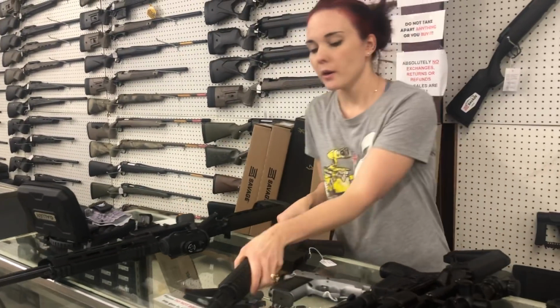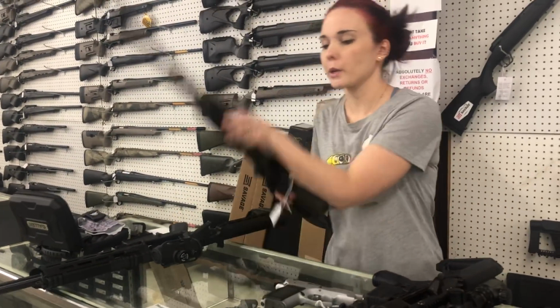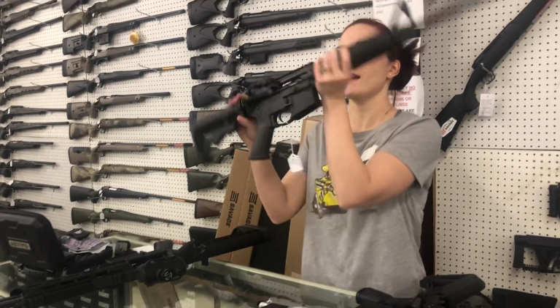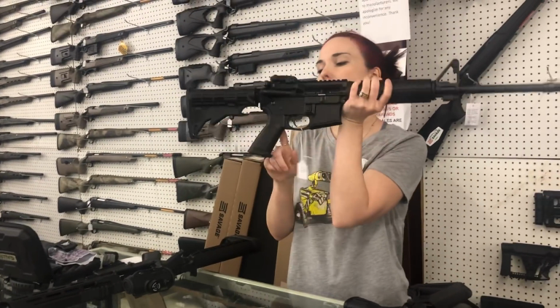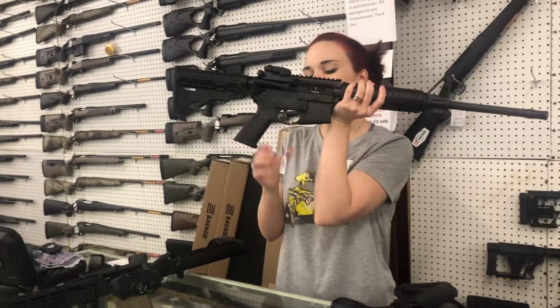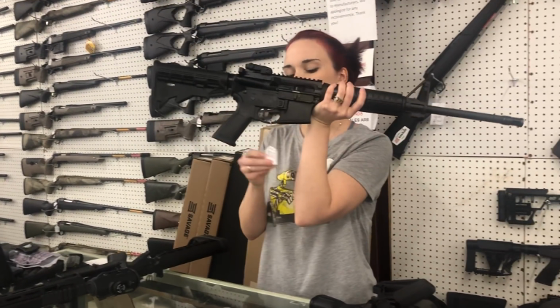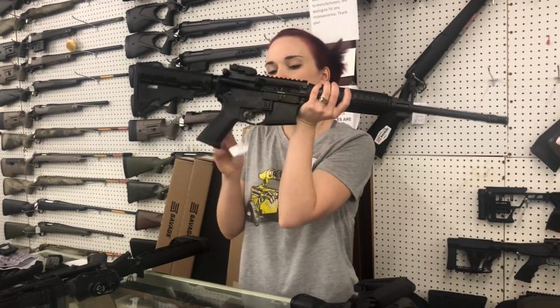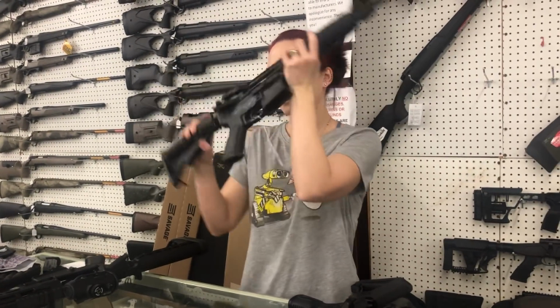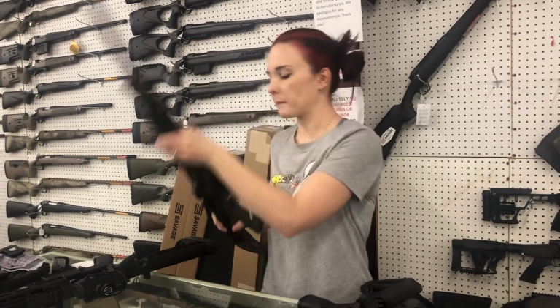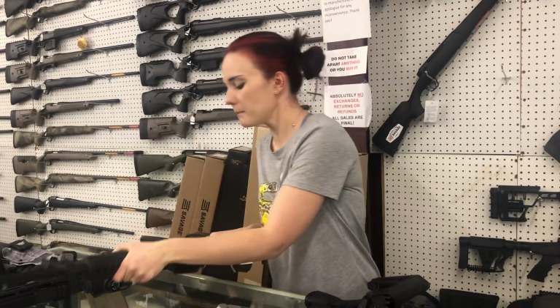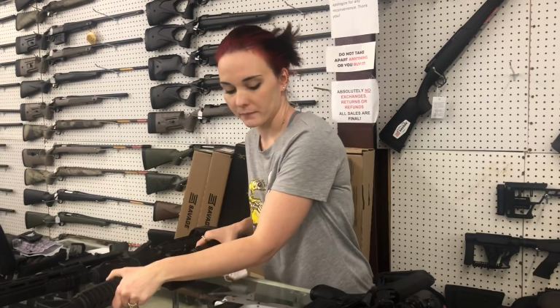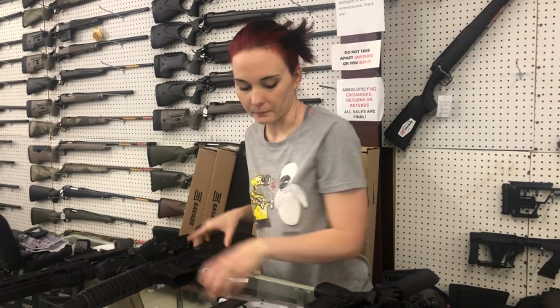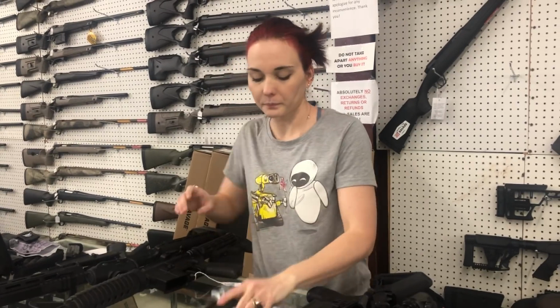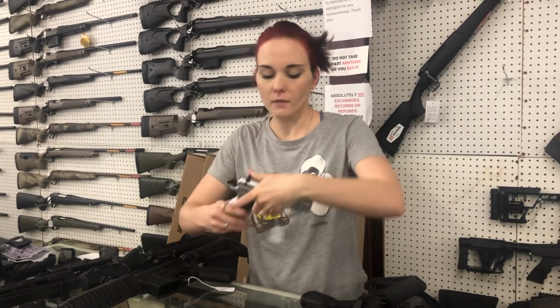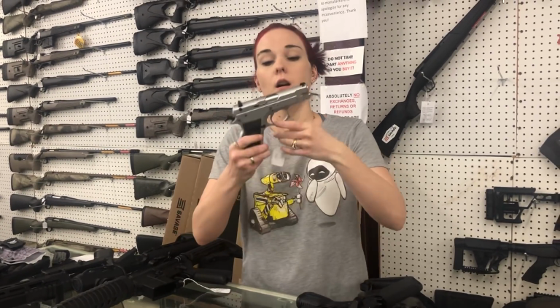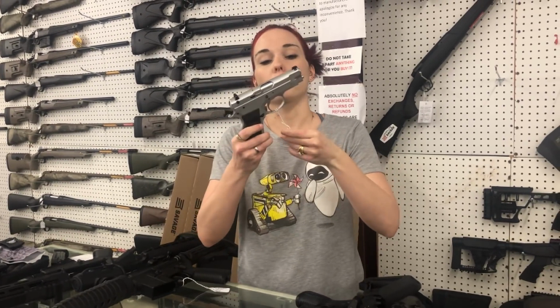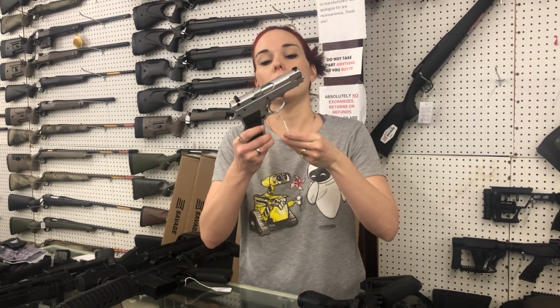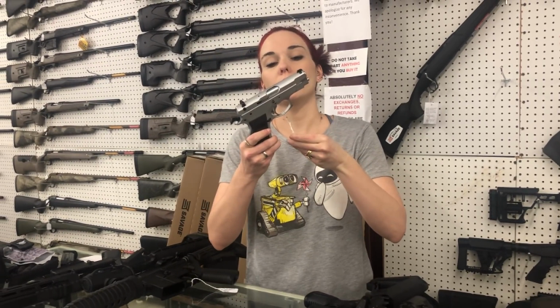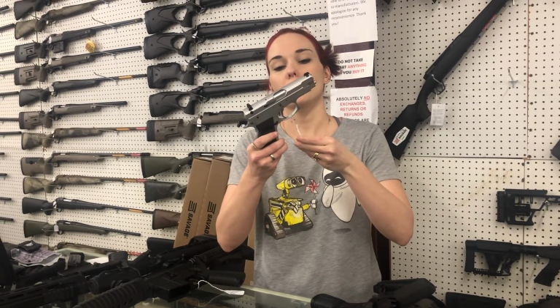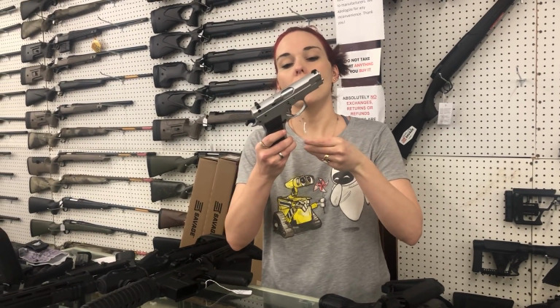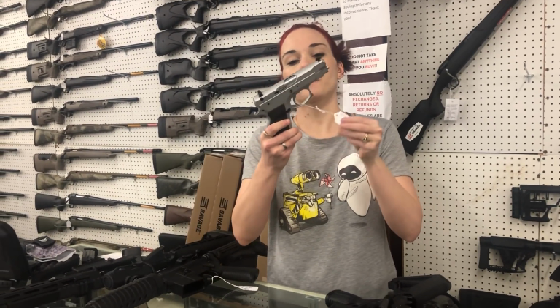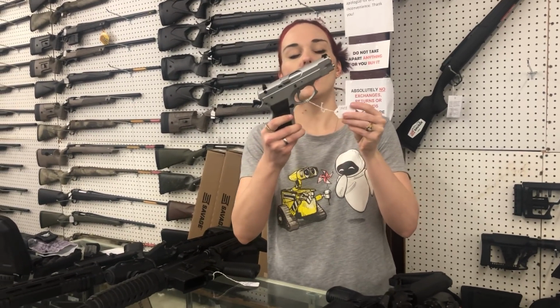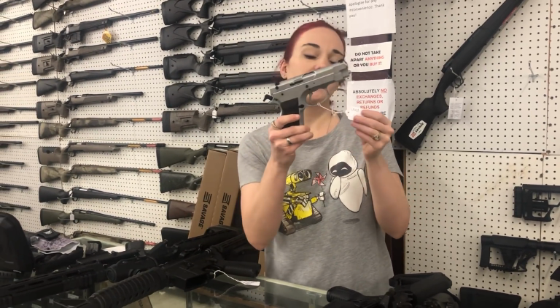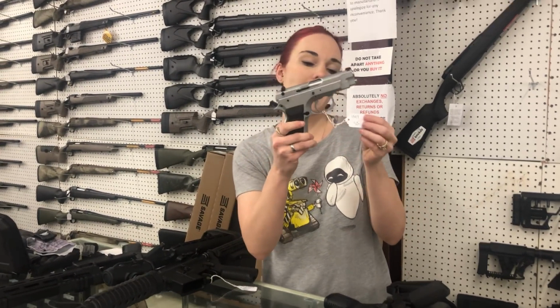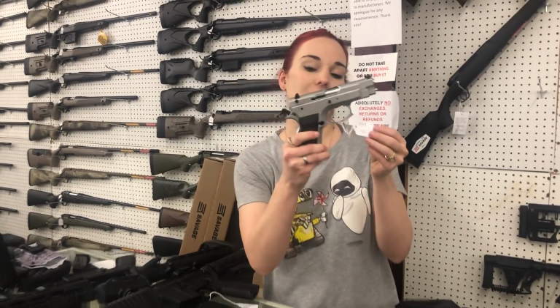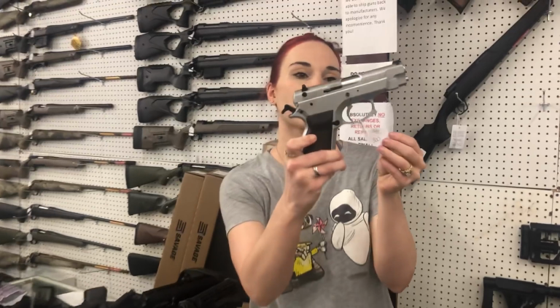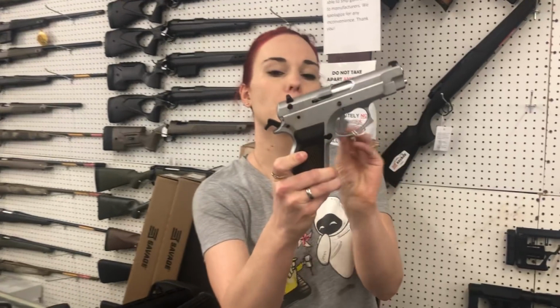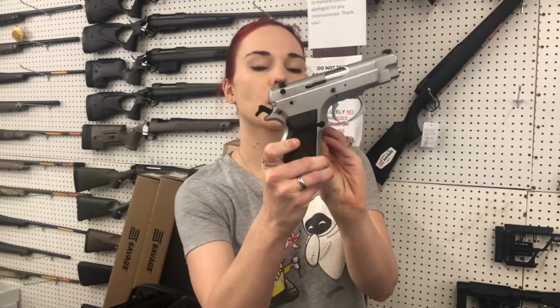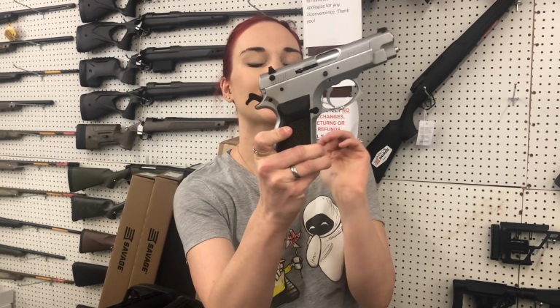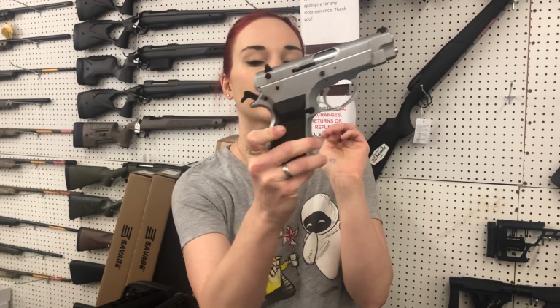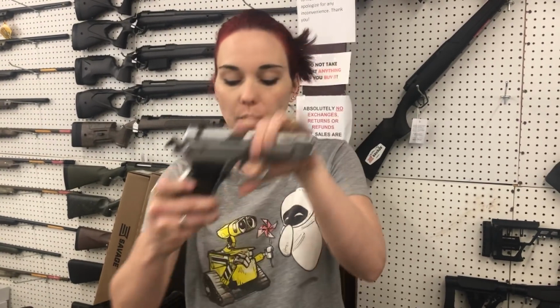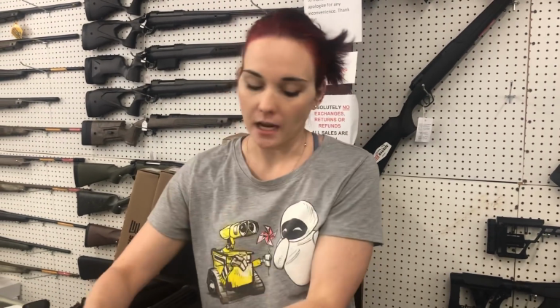Ruger AR-556, $450. Tankfolio BTA-90, 9mm with her box in the stainless, $300.